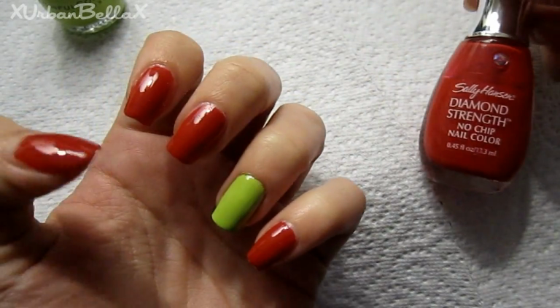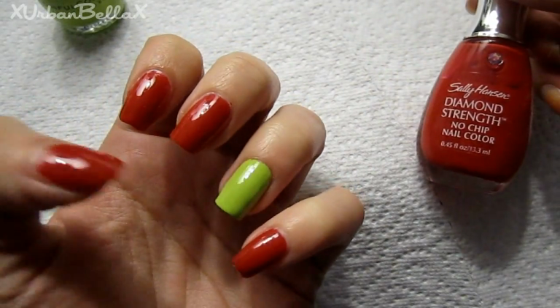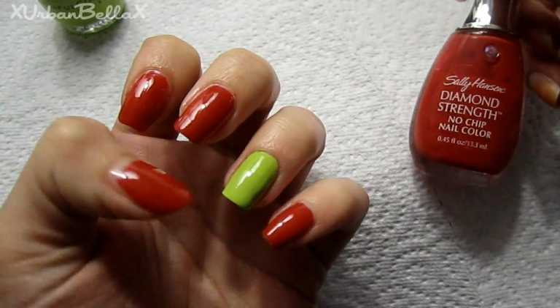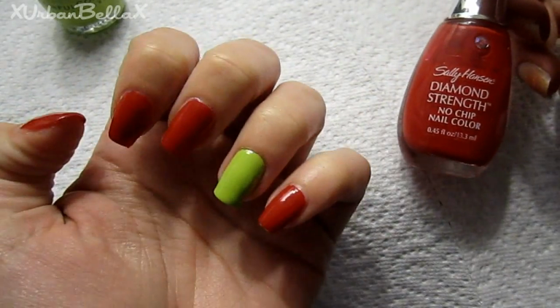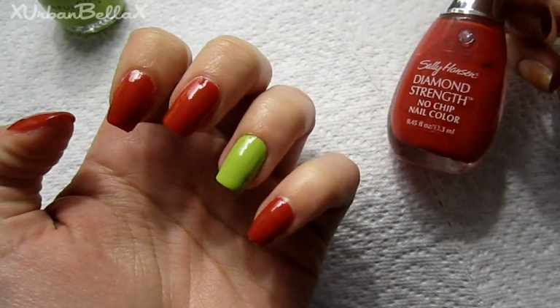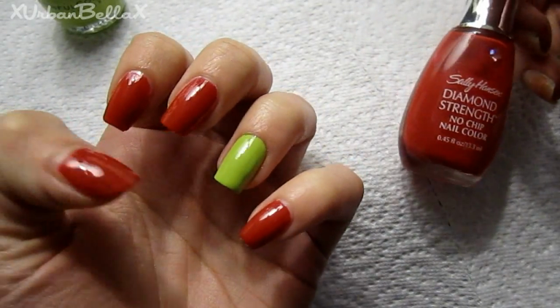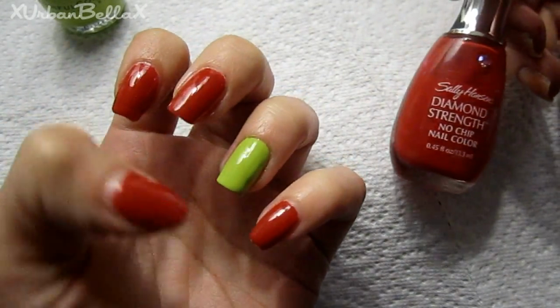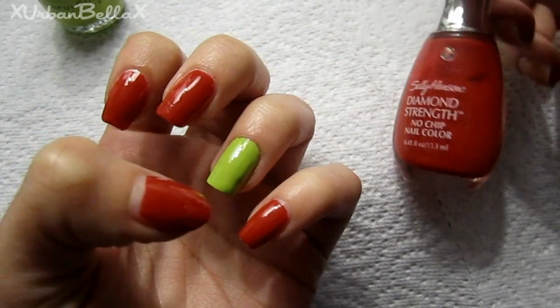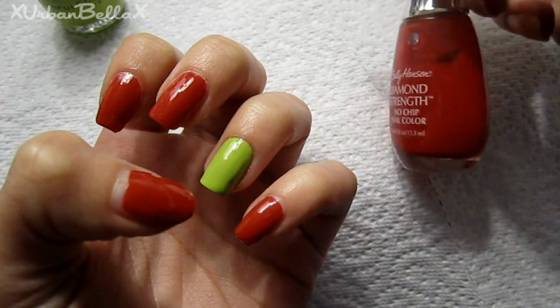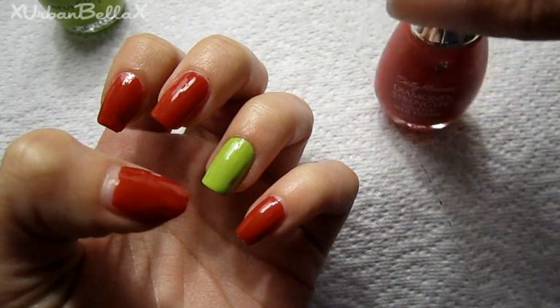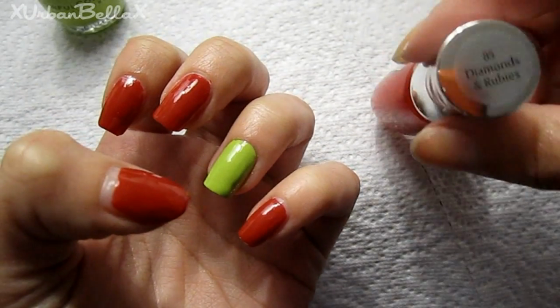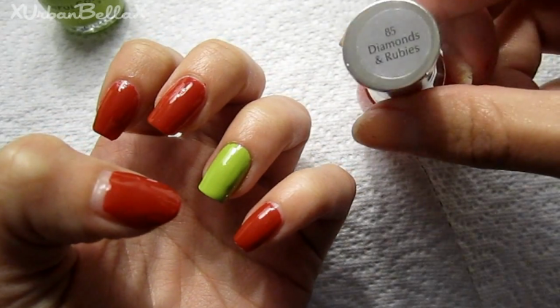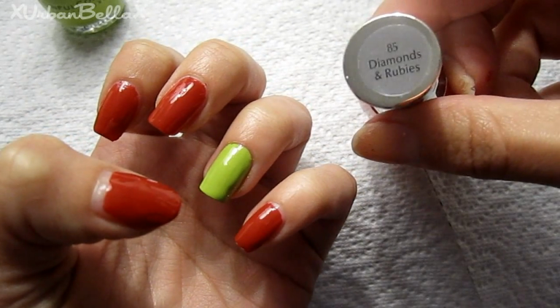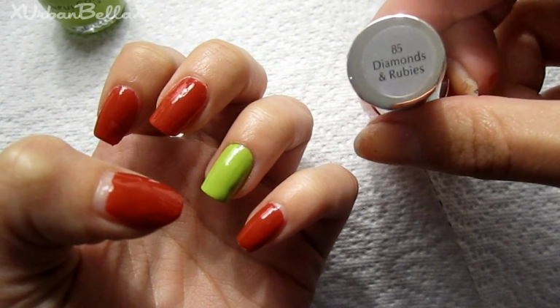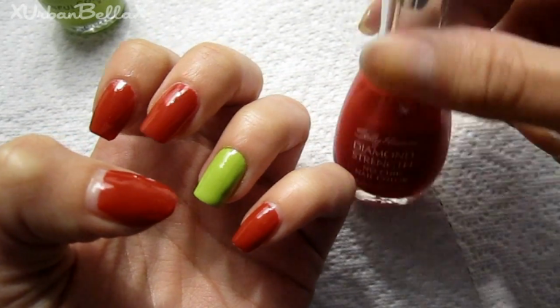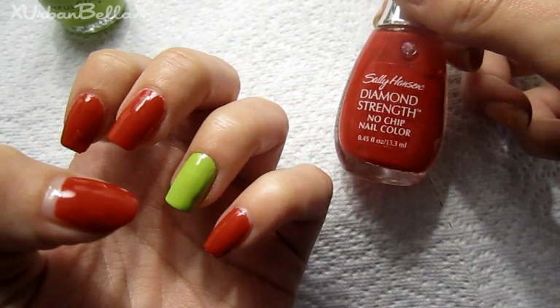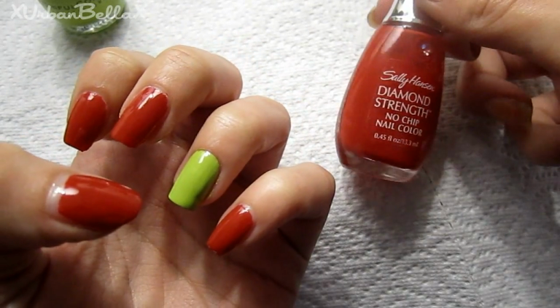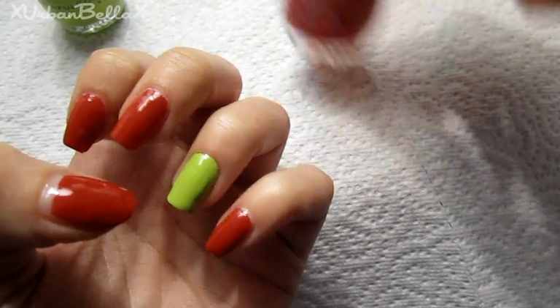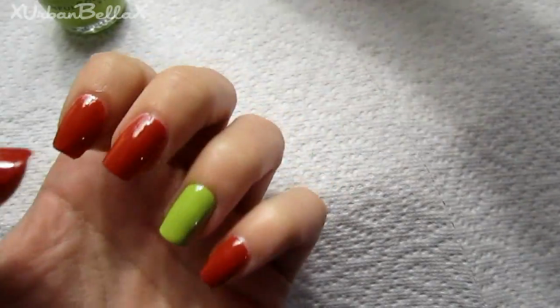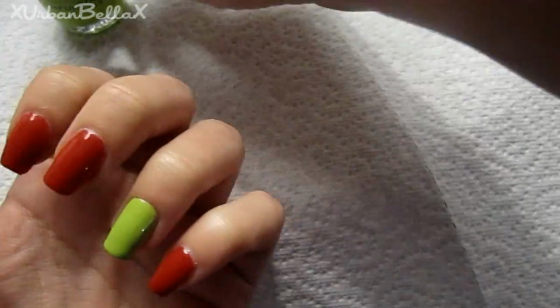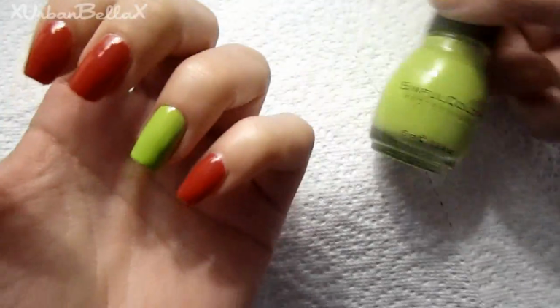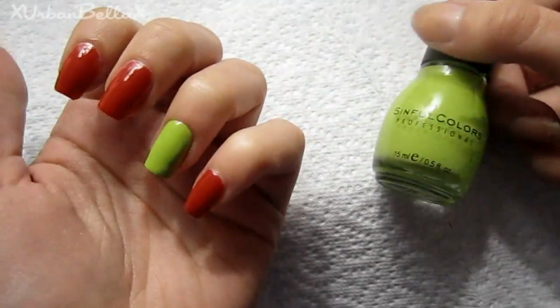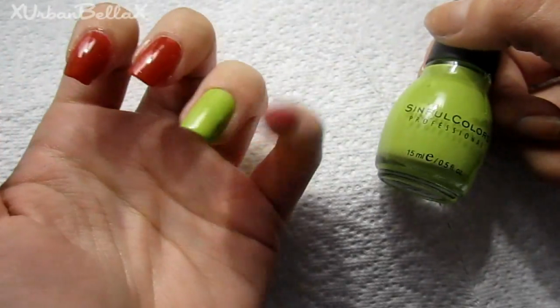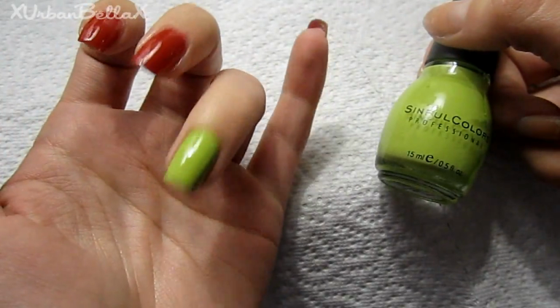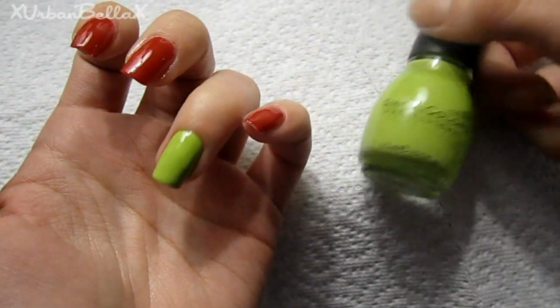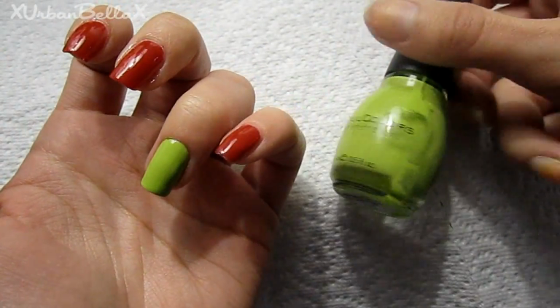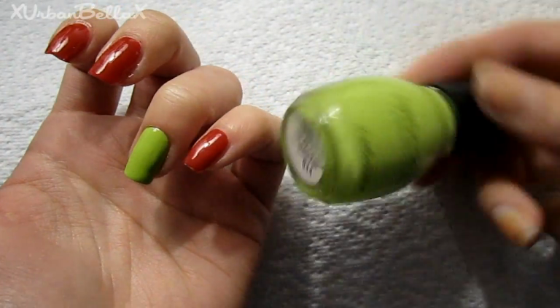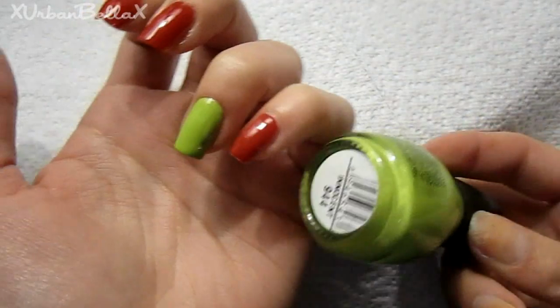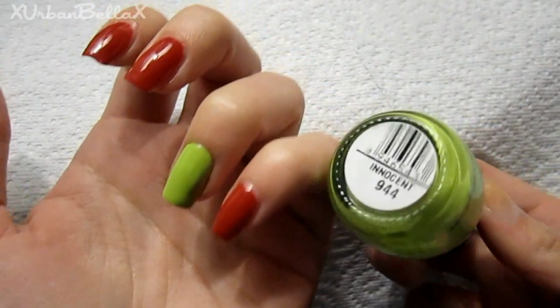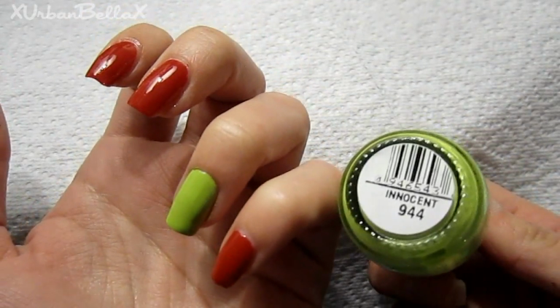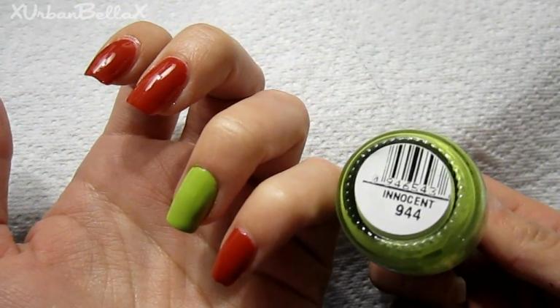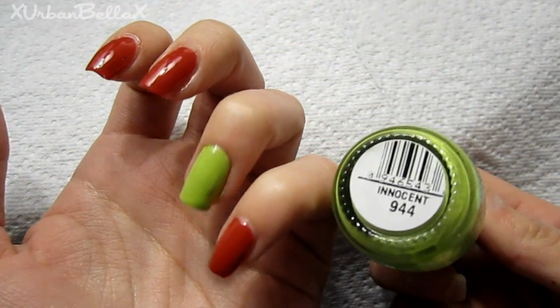I started off by applying my base coat. Essentially the red represents the ladybug and the green represents the leaf, so it's basically a cherry red color and then a lime green, and you can obviously see where to place this.